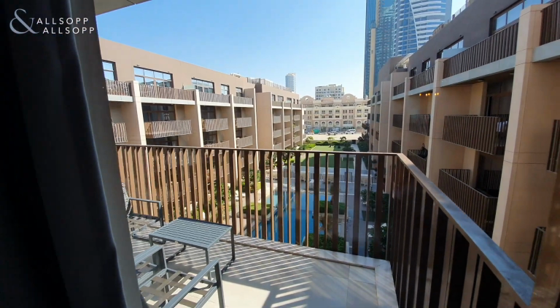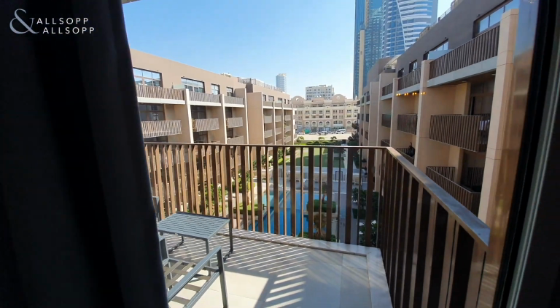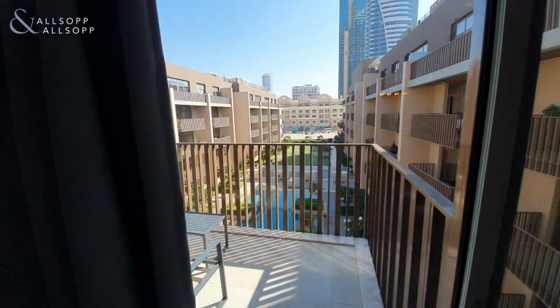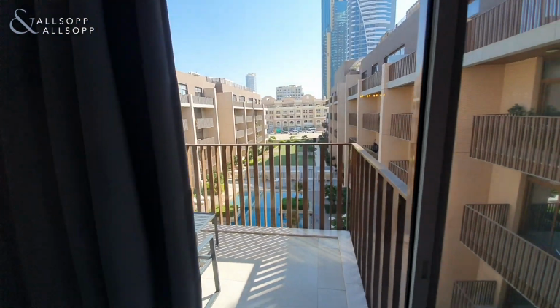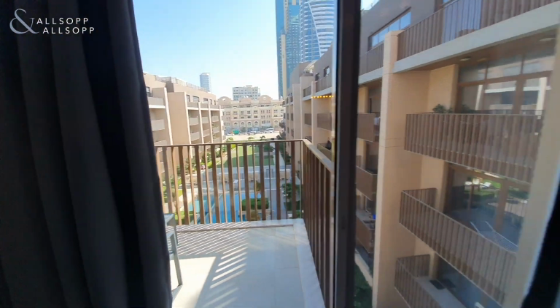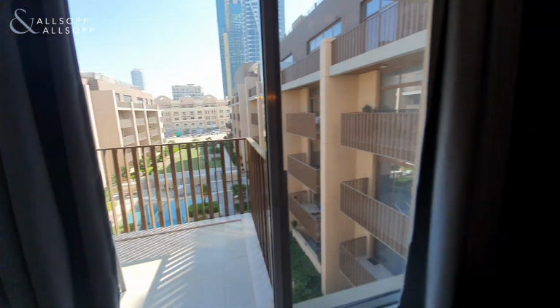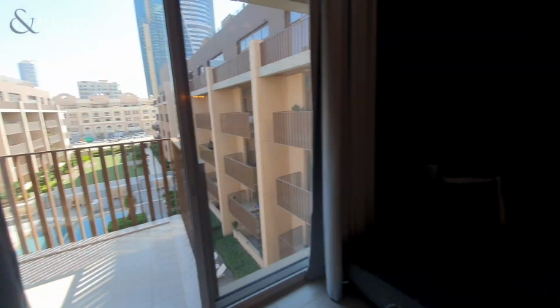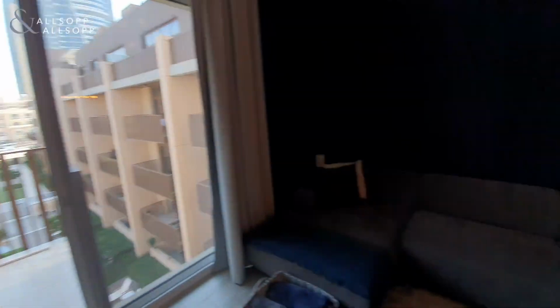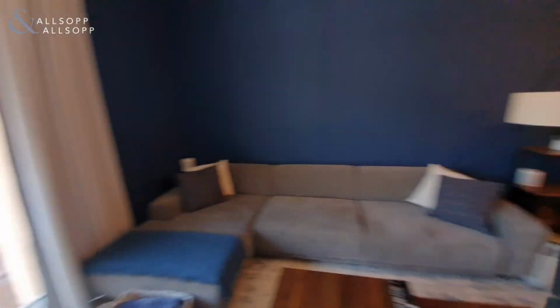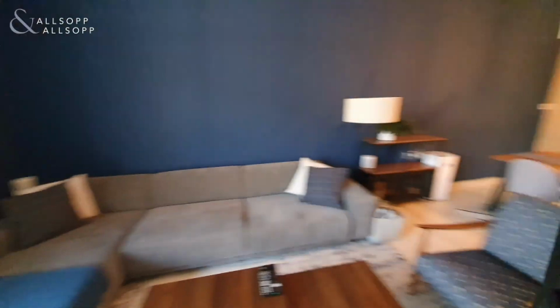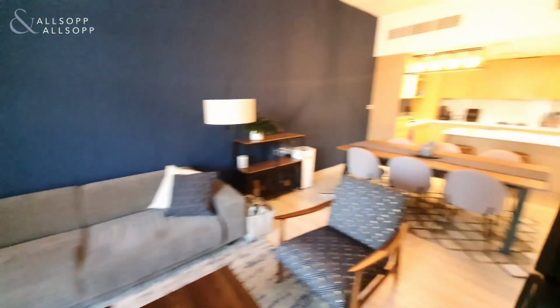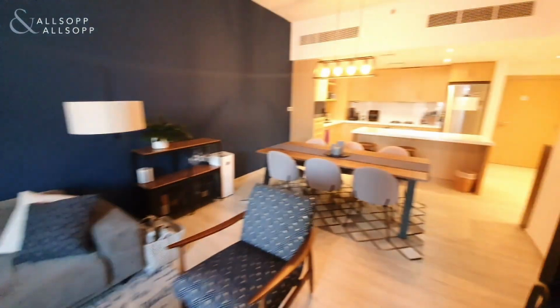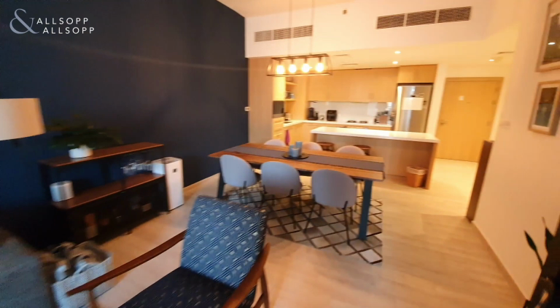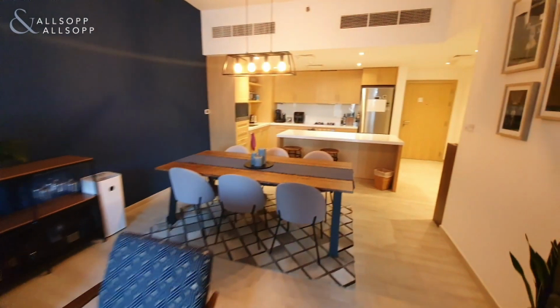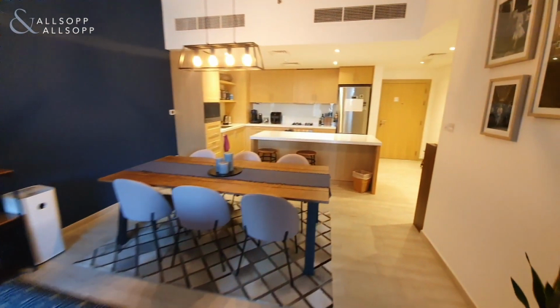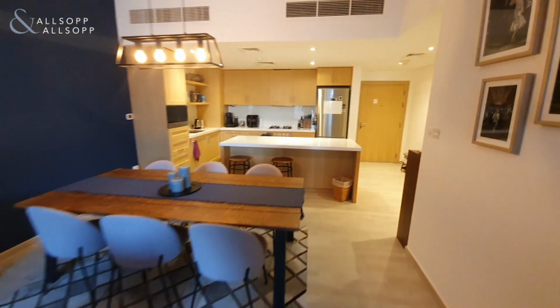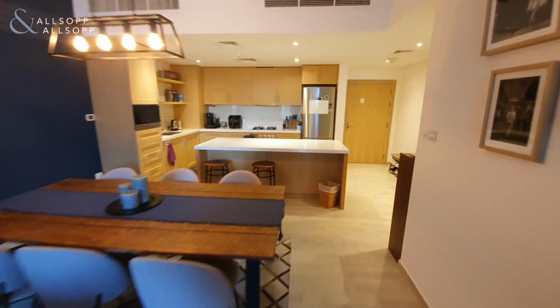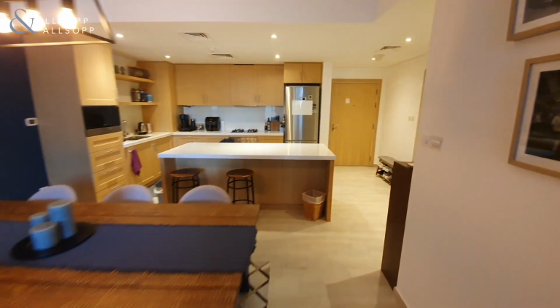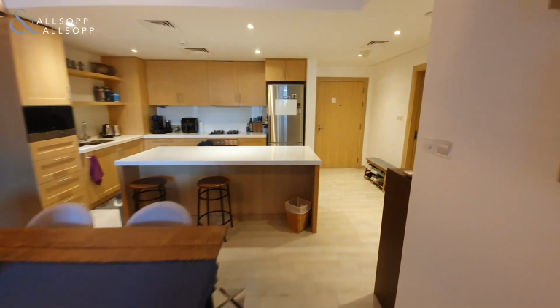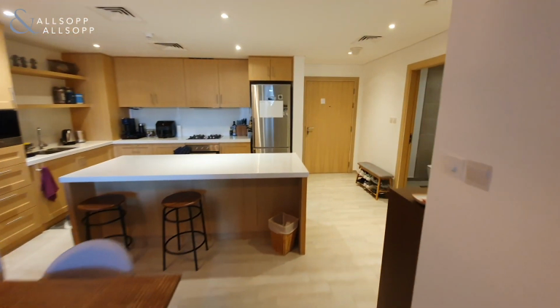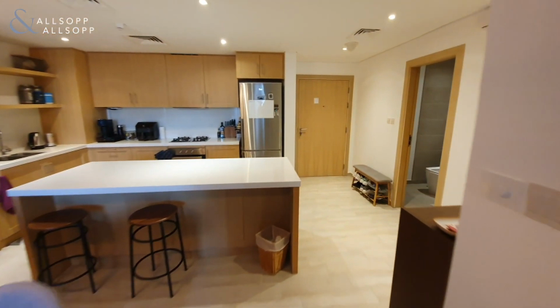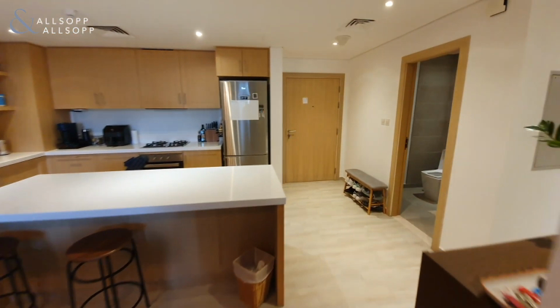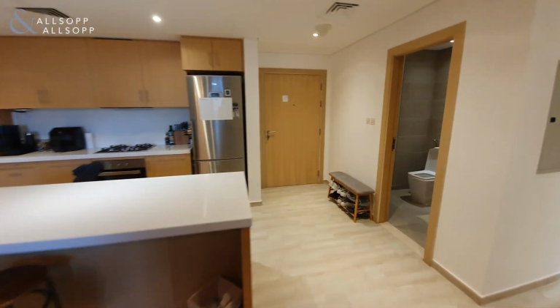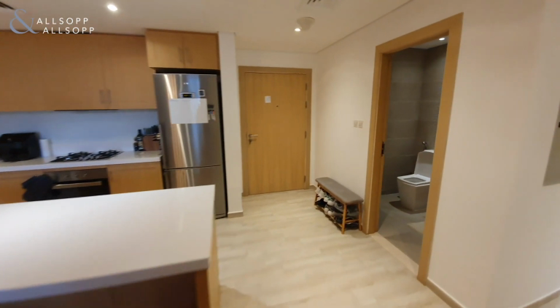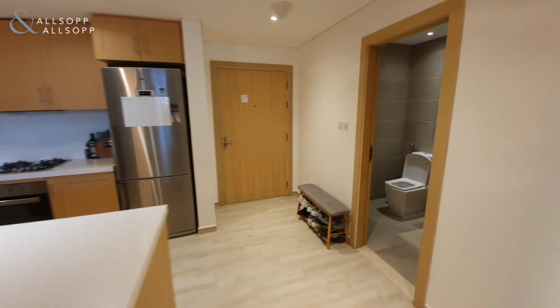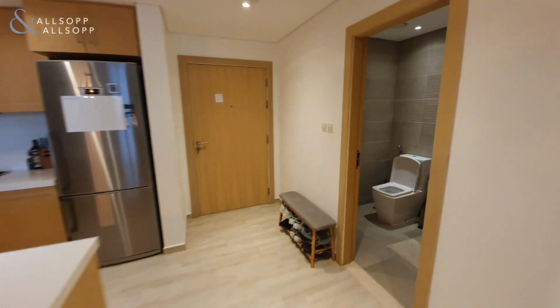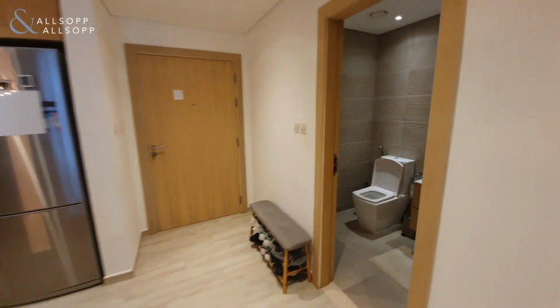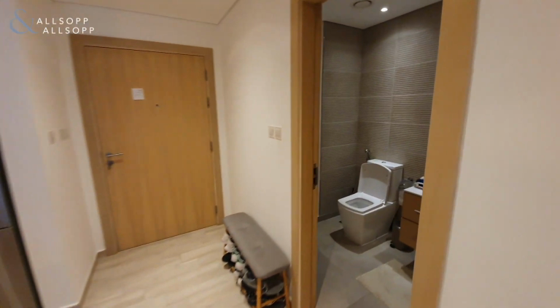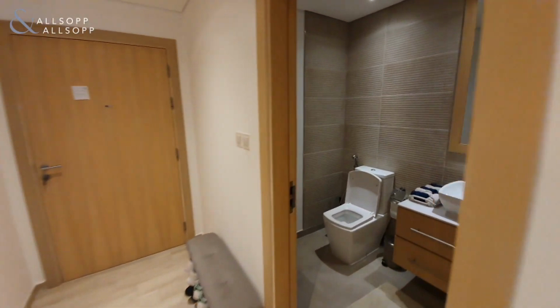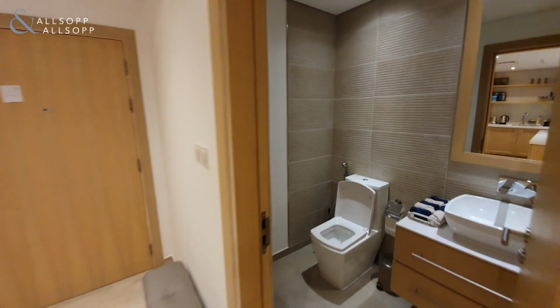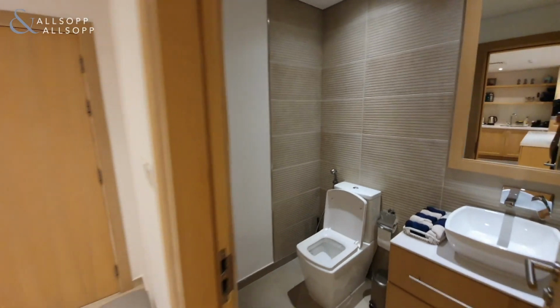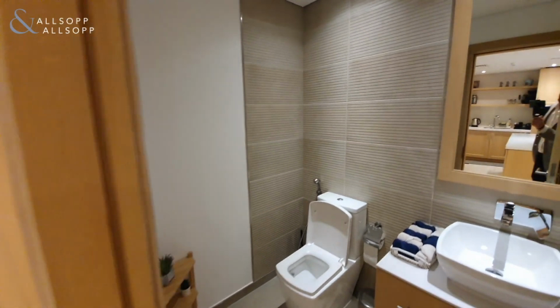In the meantime we will go through and look at the rest of the property. To the left hand side of the front door you then have your guest powder room.